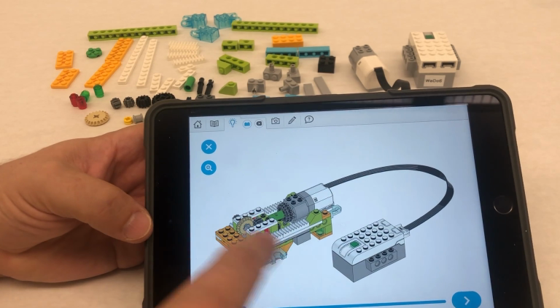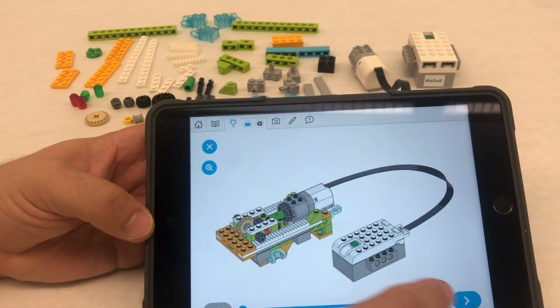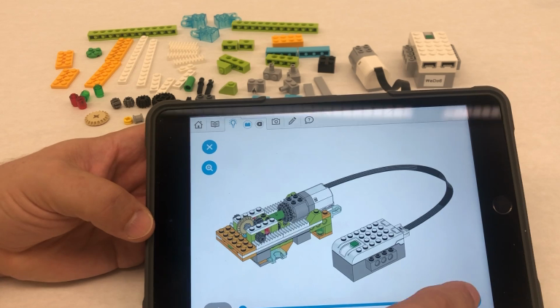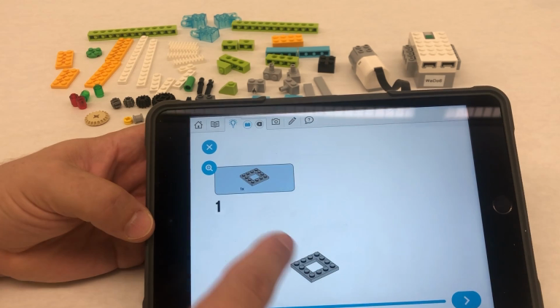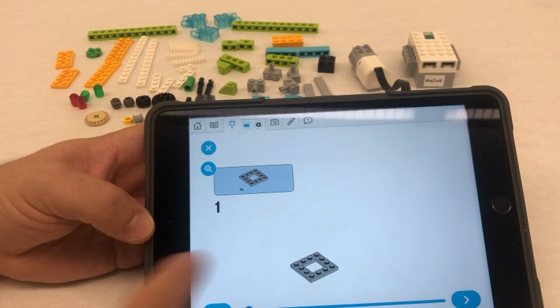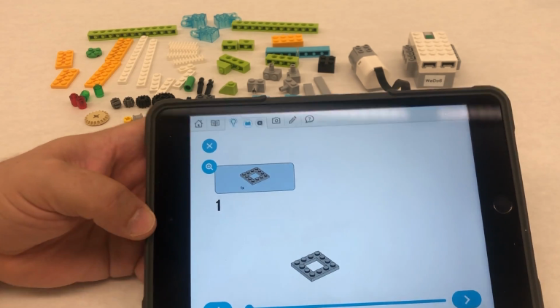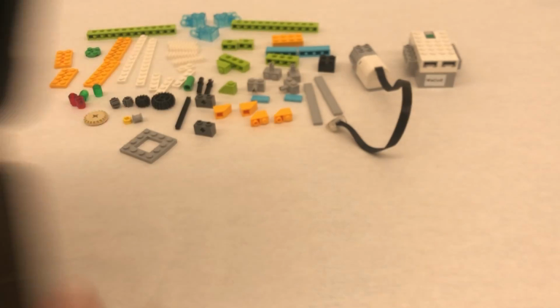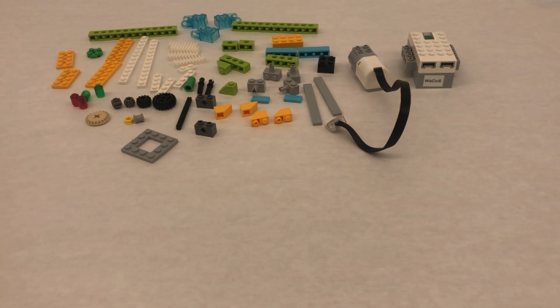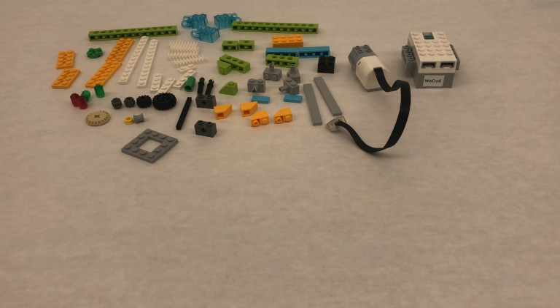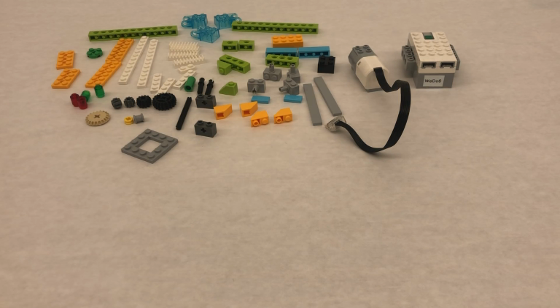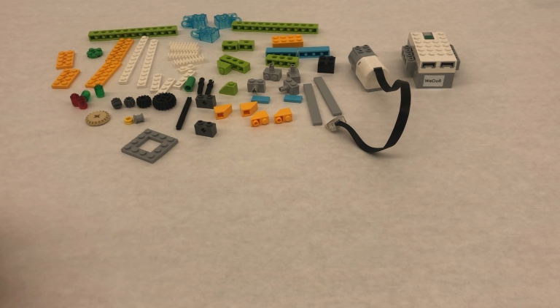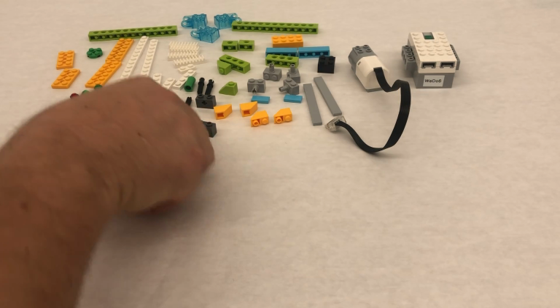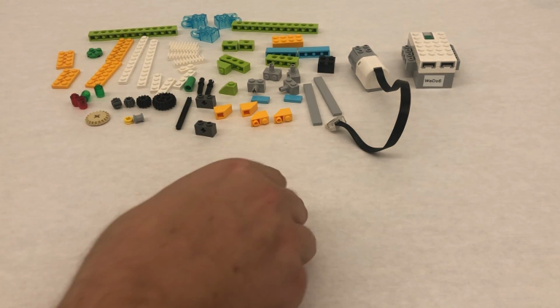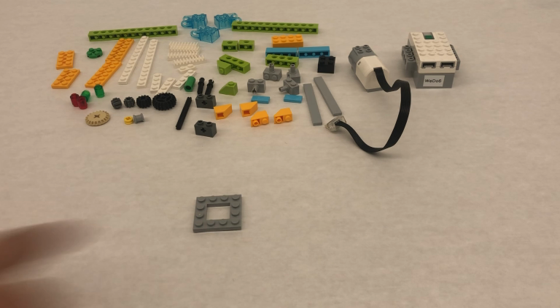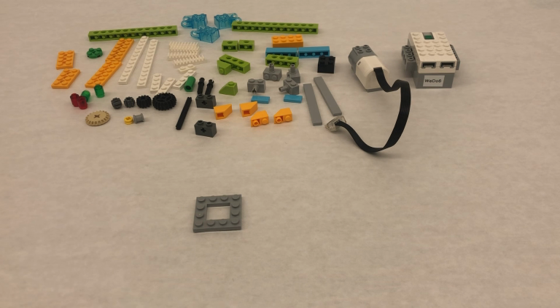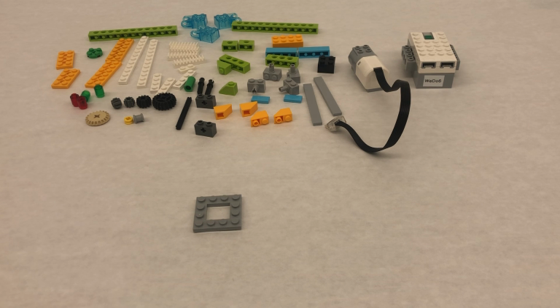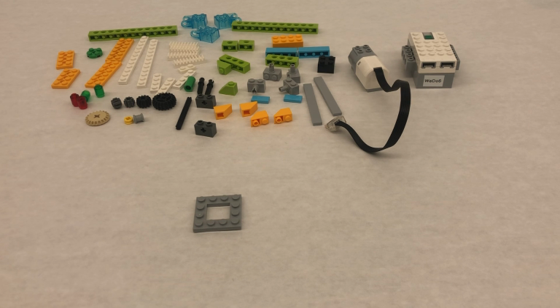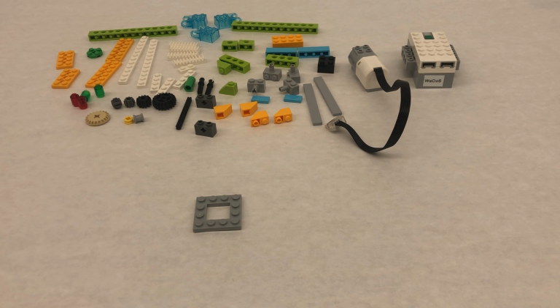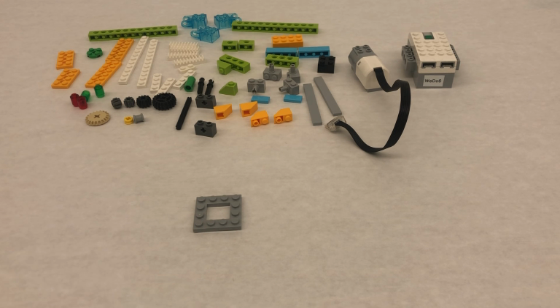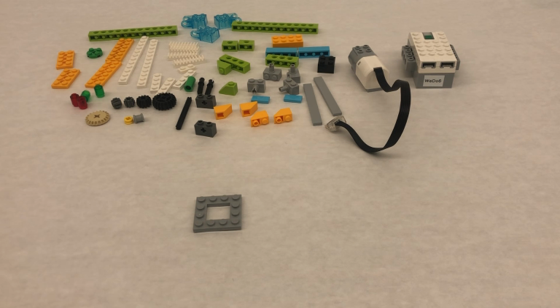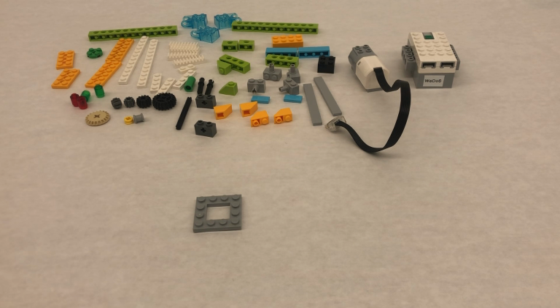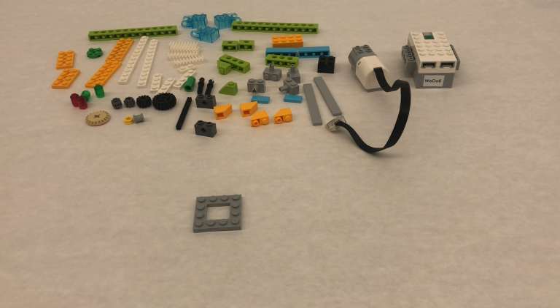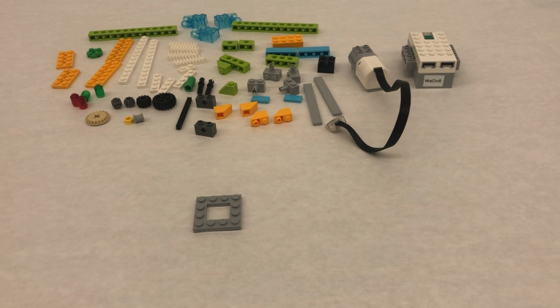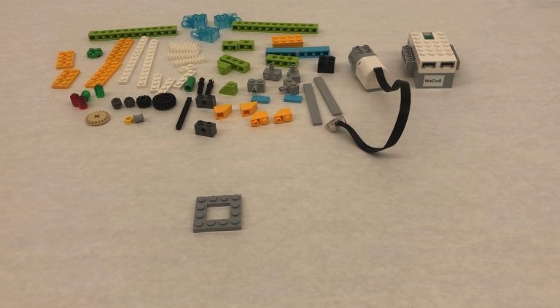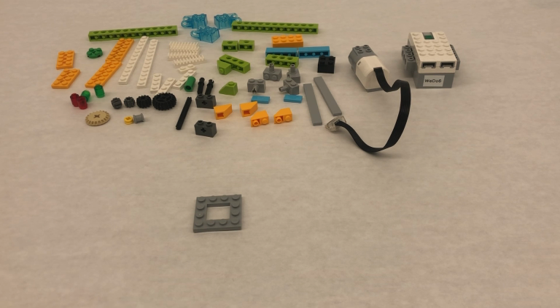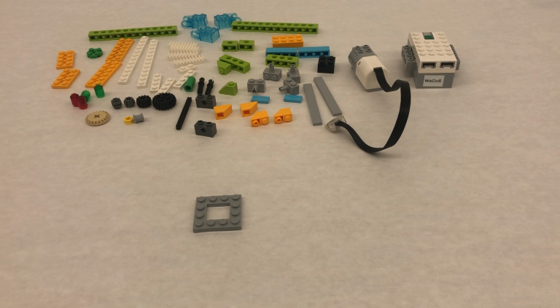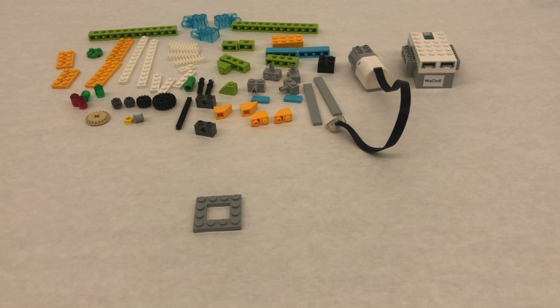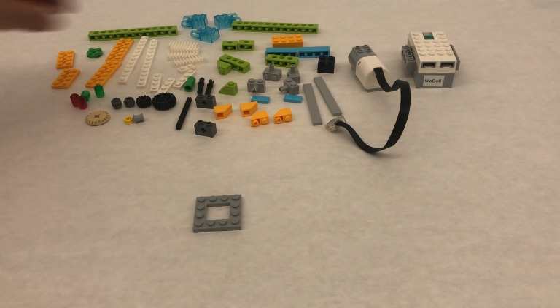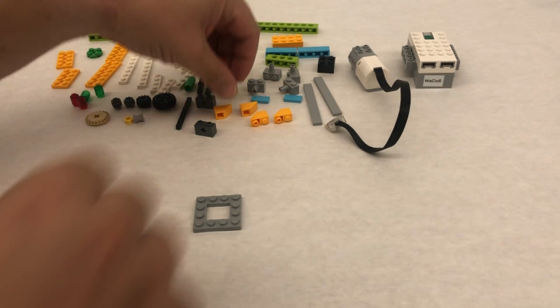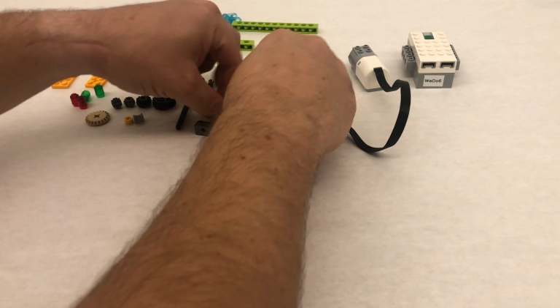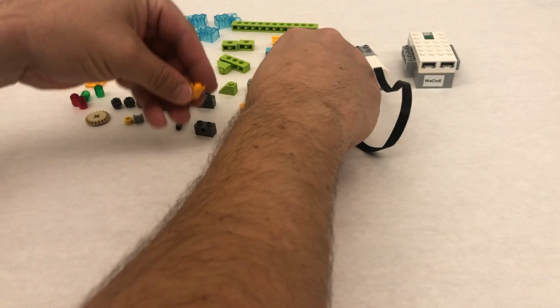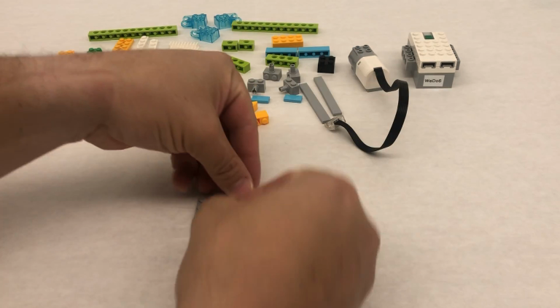This is what we're going to be building and I'm just going to go step by step just to walk you through what to do. So first we're going to take our interesting four by four plate with the hole in the center.